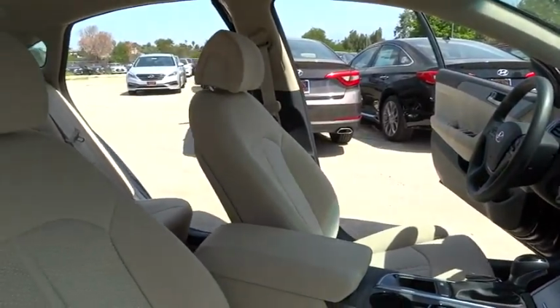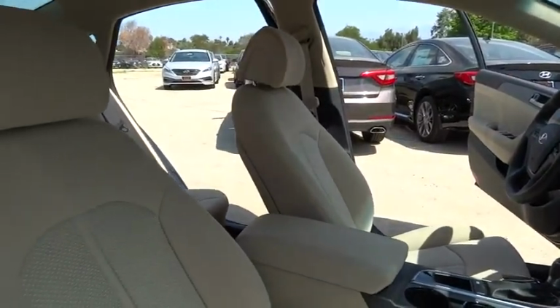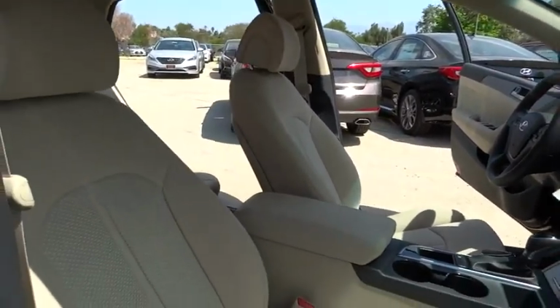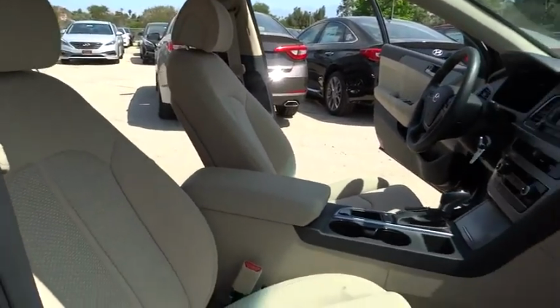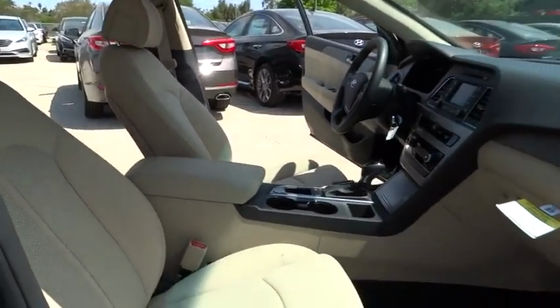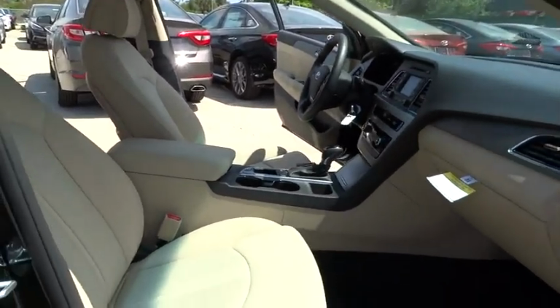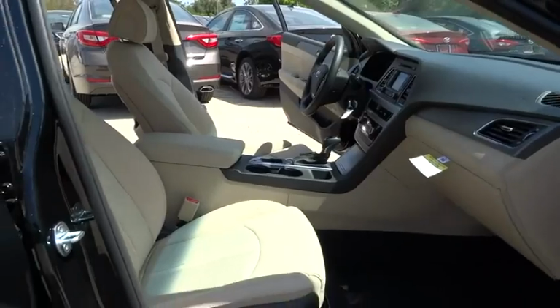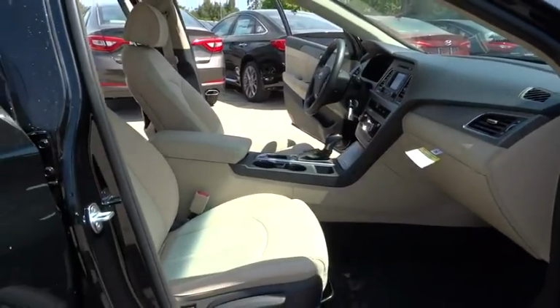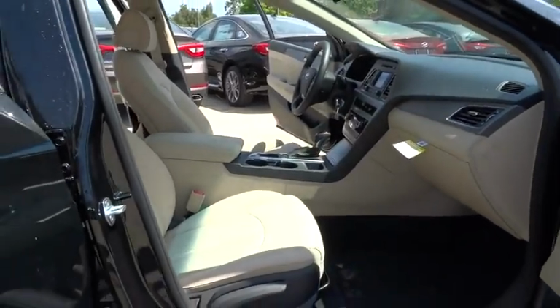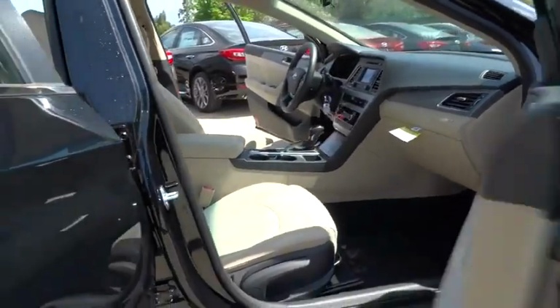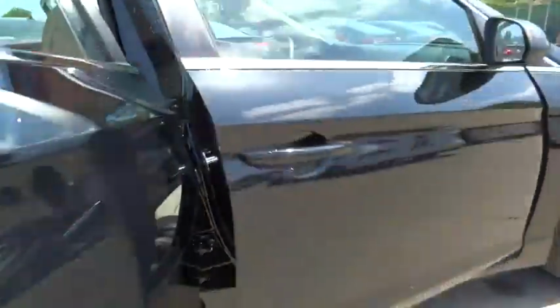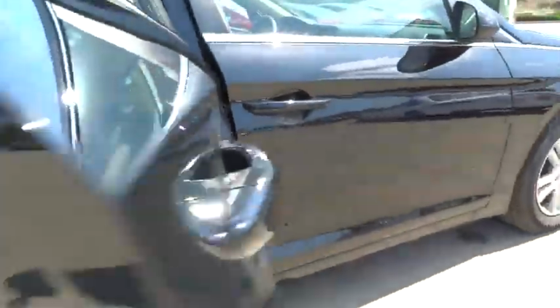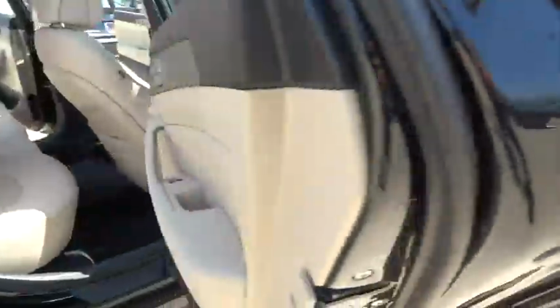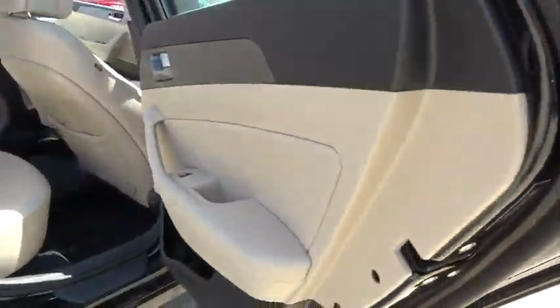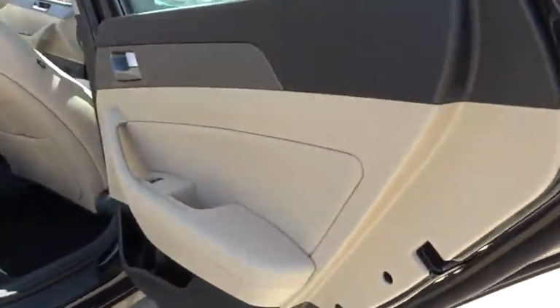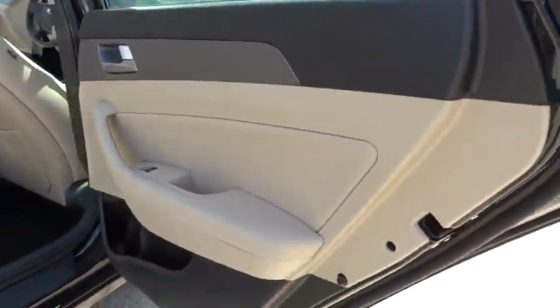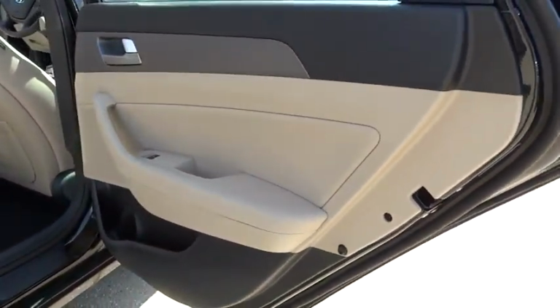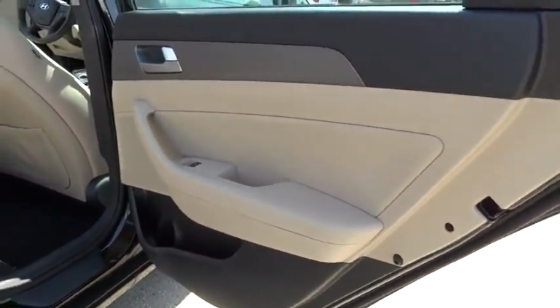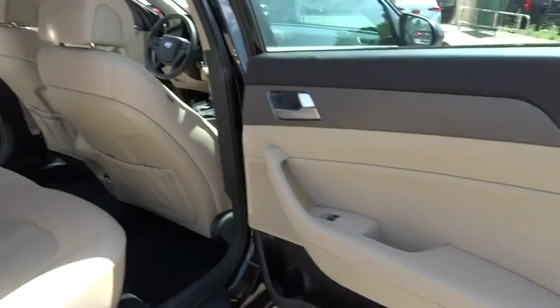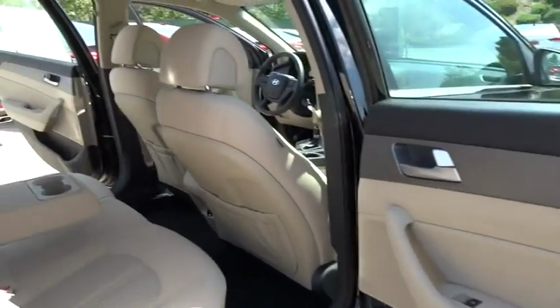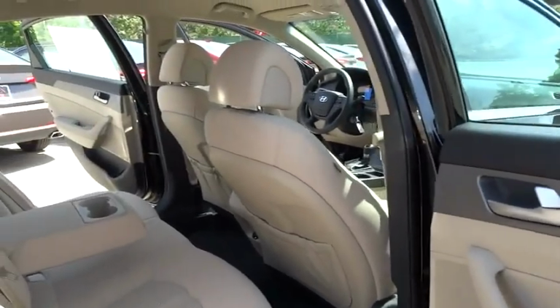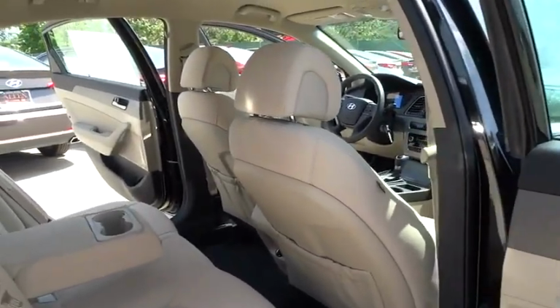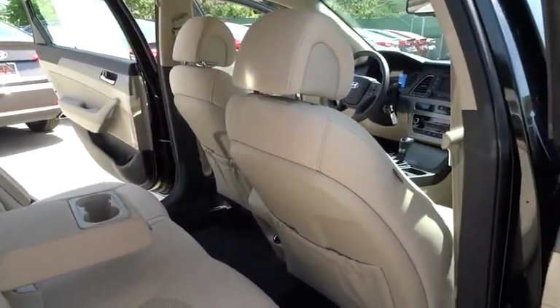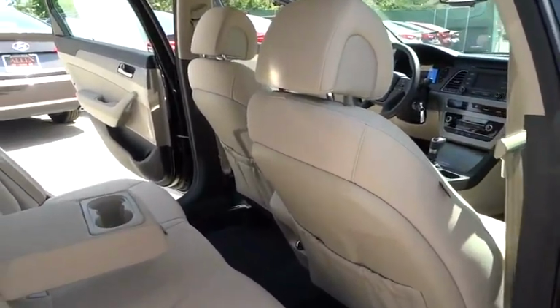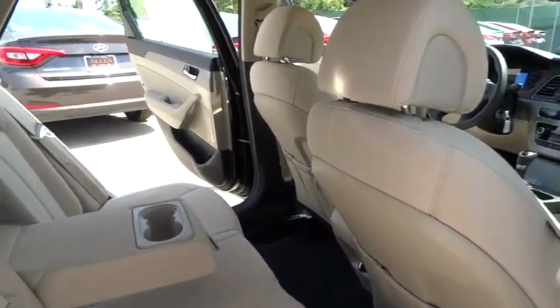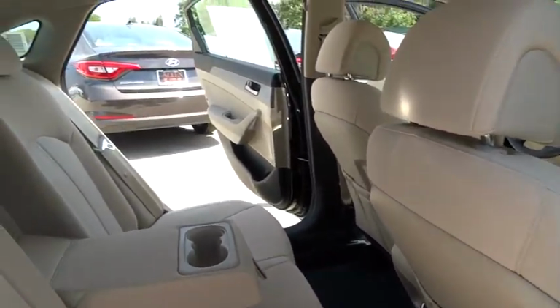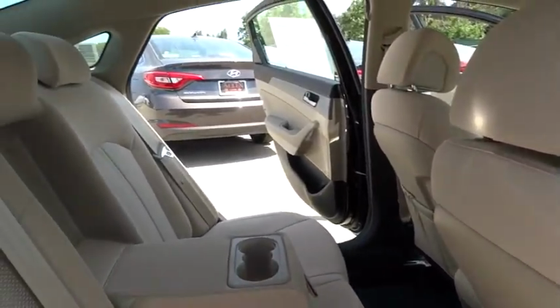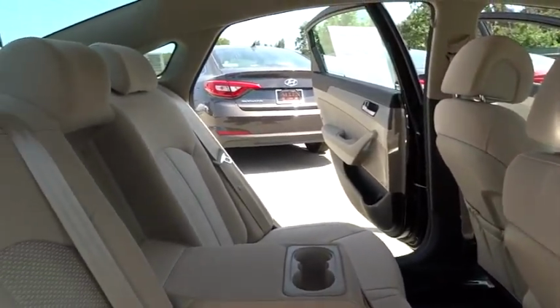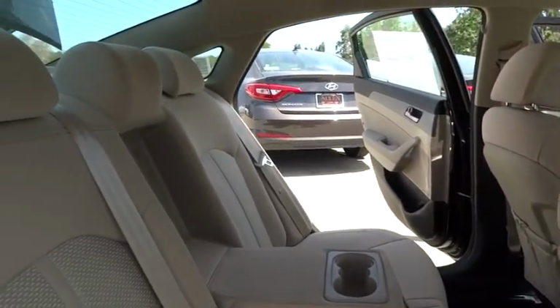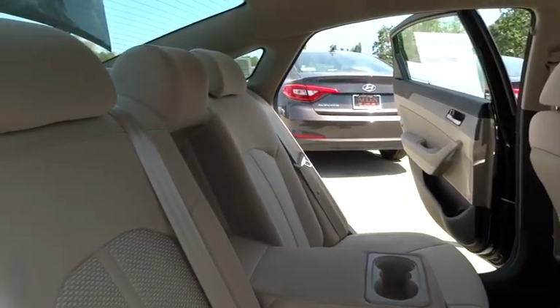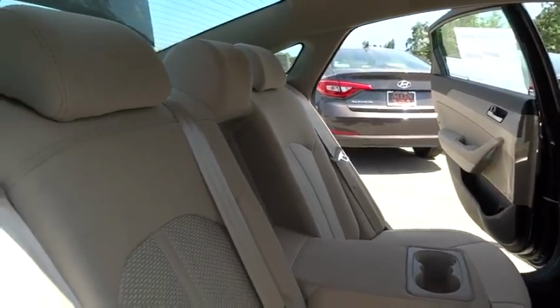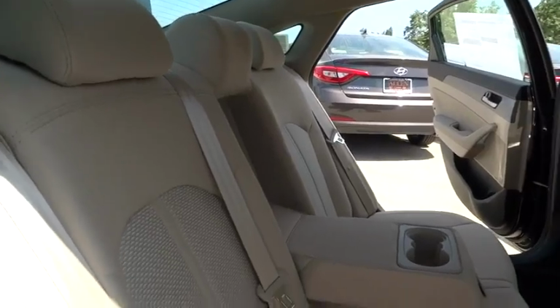FWD, rear defrost, trip computer, CD player, MP3 player, bucket seats, passenger airbag. Take this vehicle for a spin and see why so many shoppers are now proud owners.